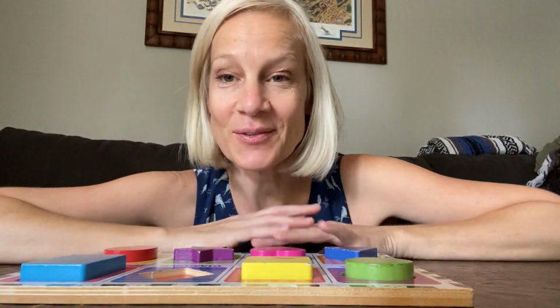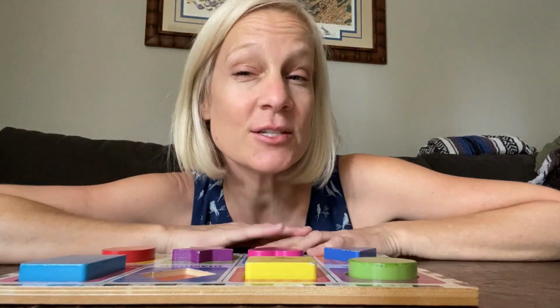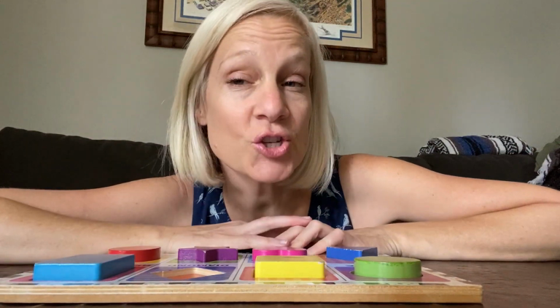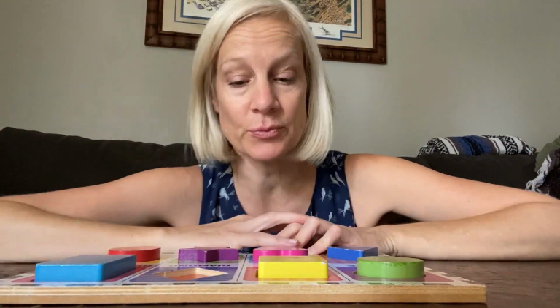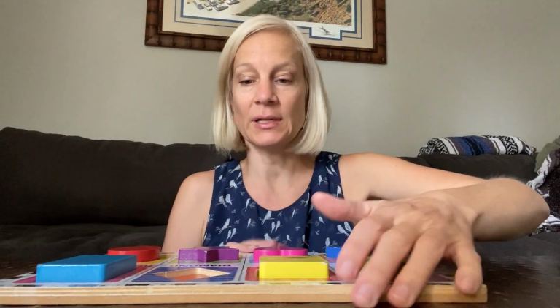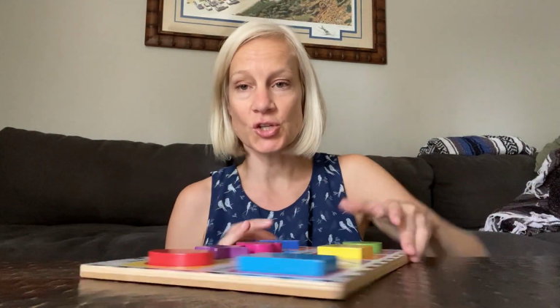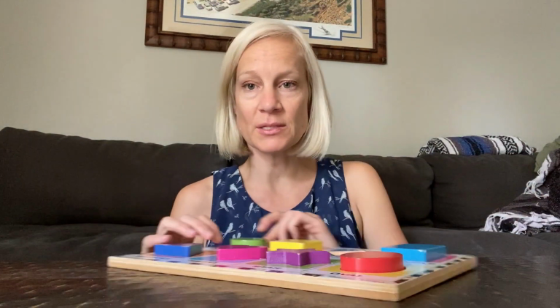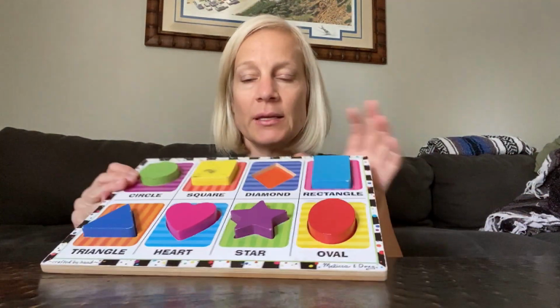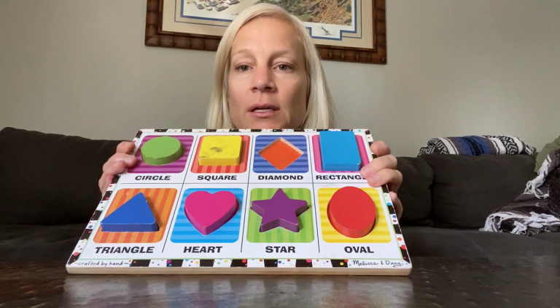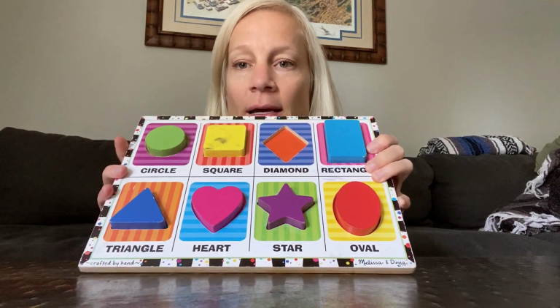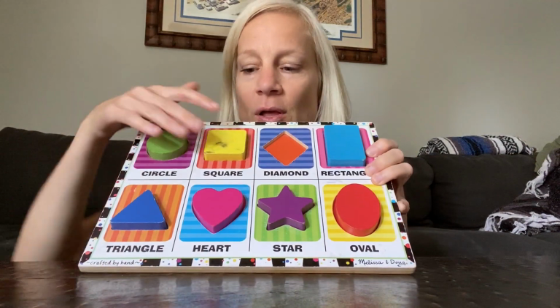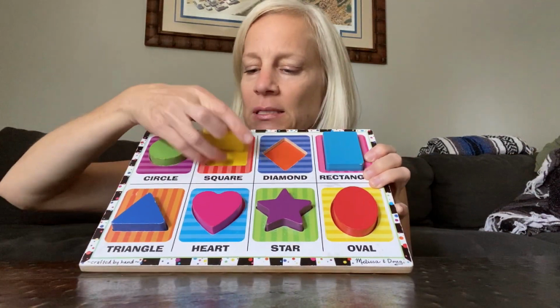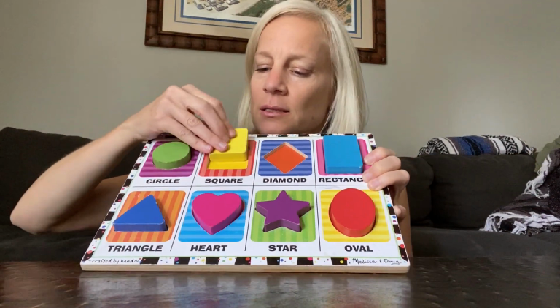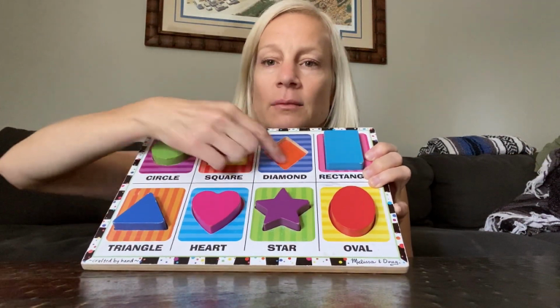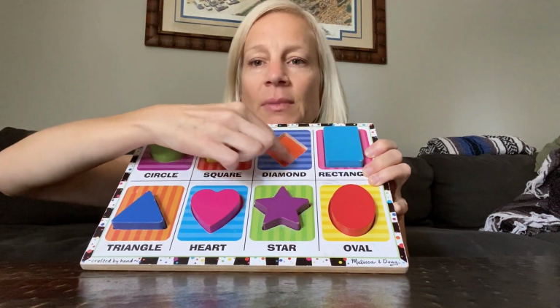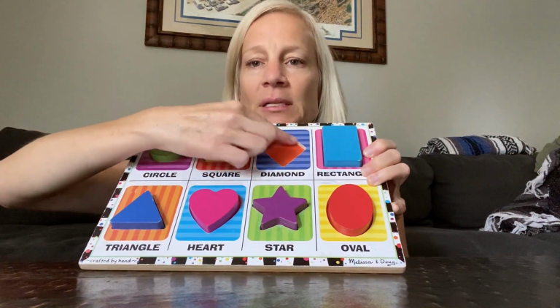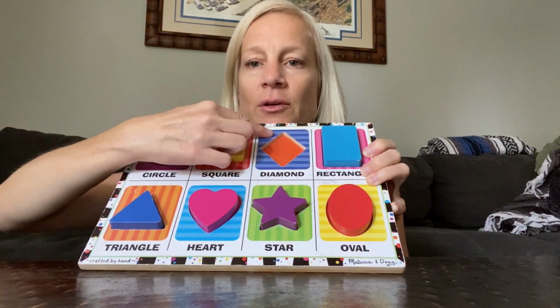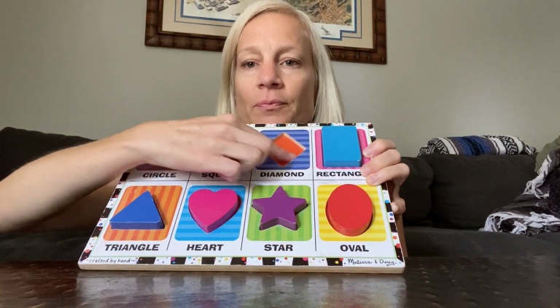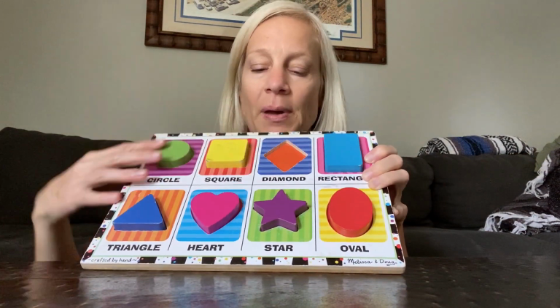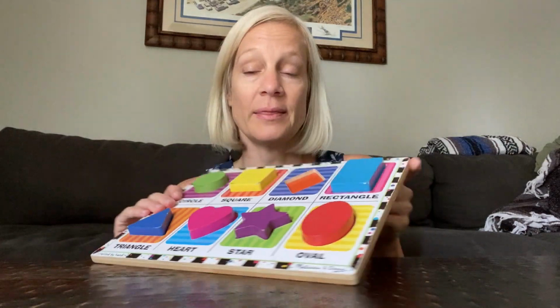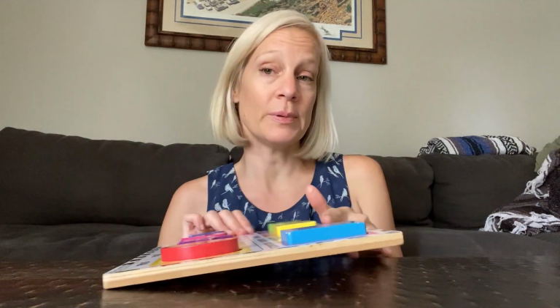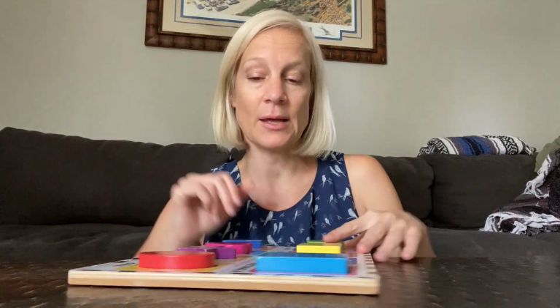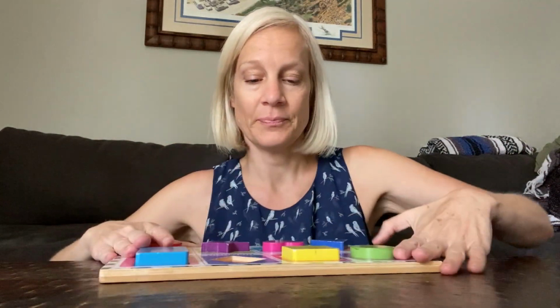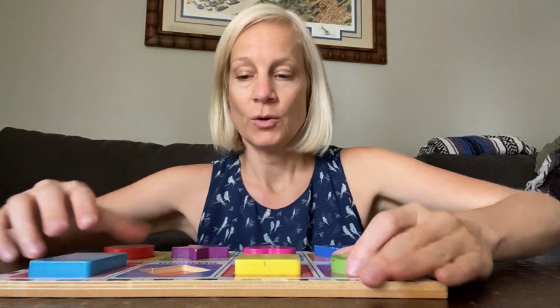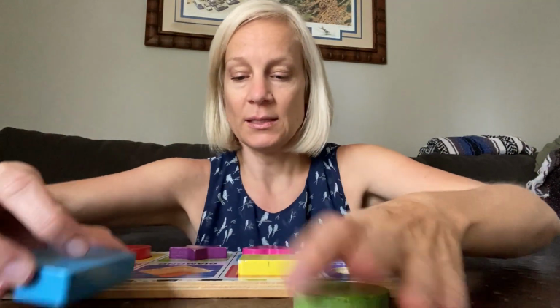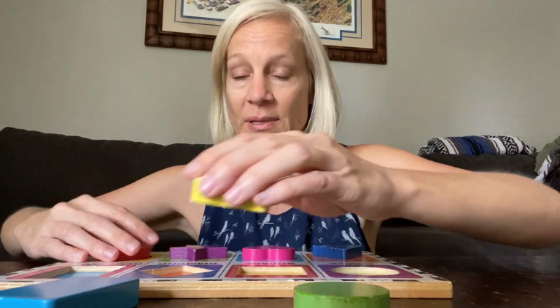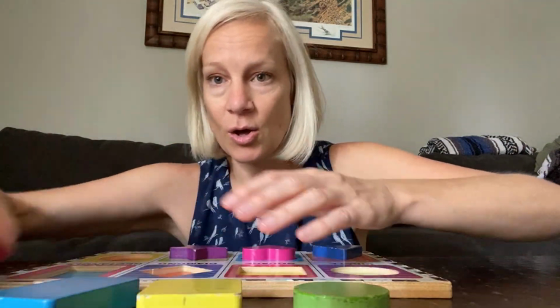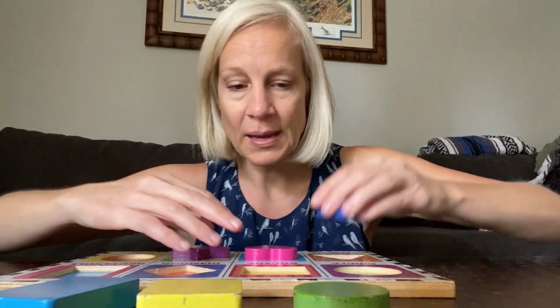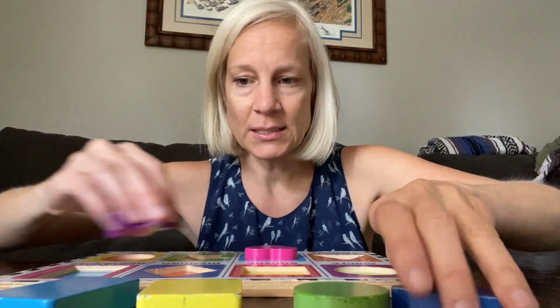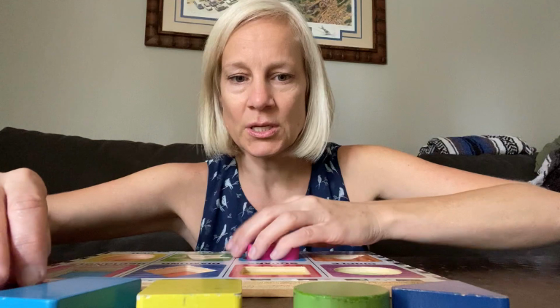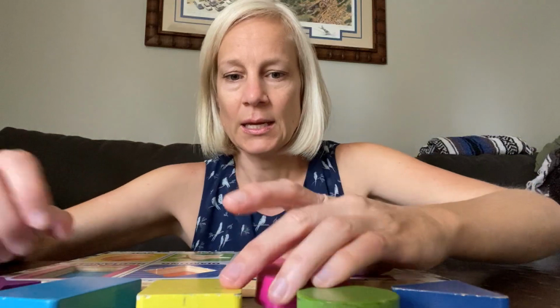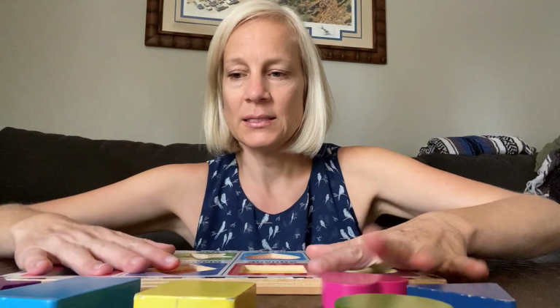We're going to do a shape review and I have a shape puzzle right here. I have all the pieces. I'm missing my diamond right here though, but I think you'll be able to help me. I'm going to take all my pieces out and let's see.